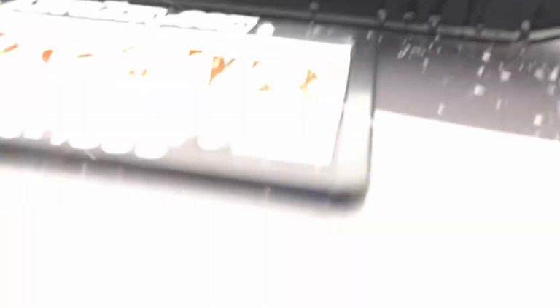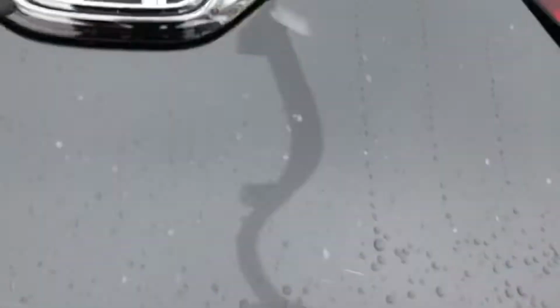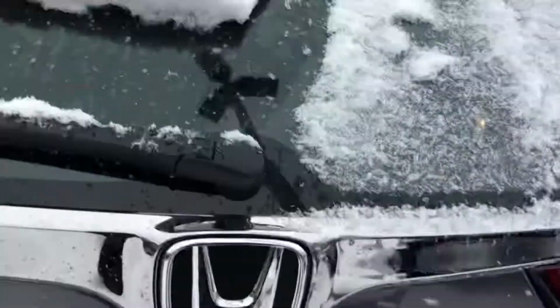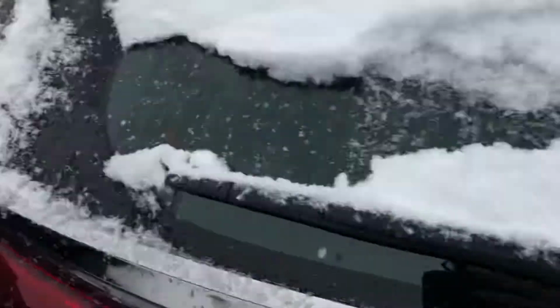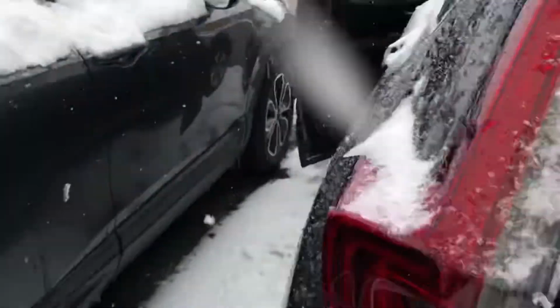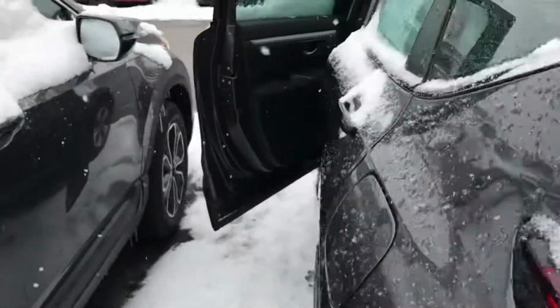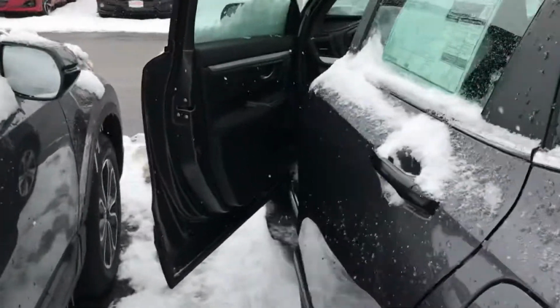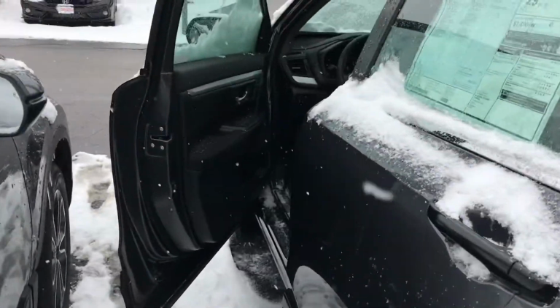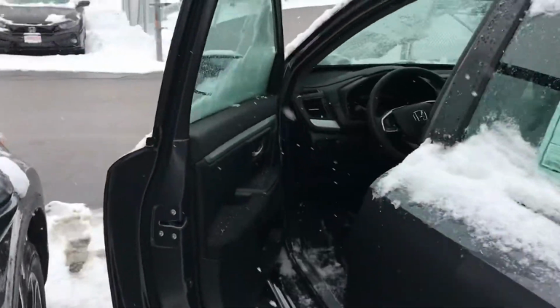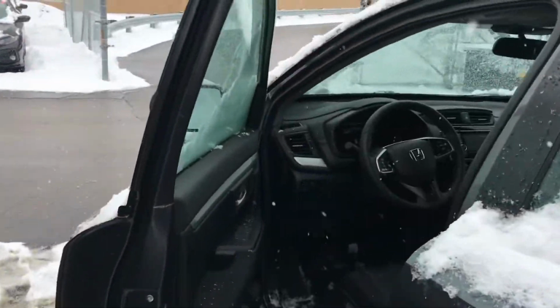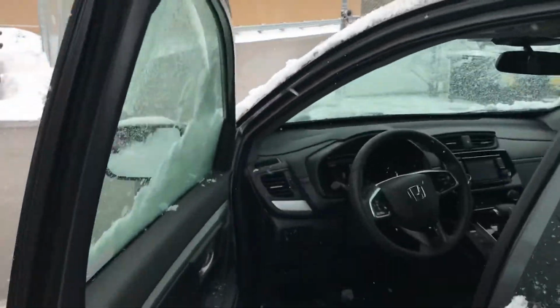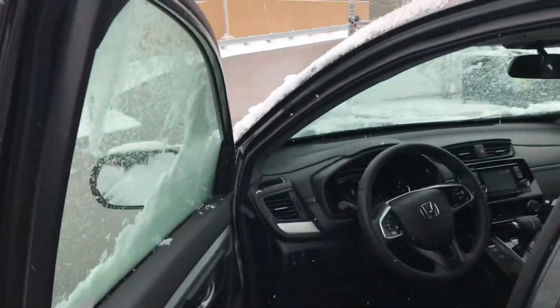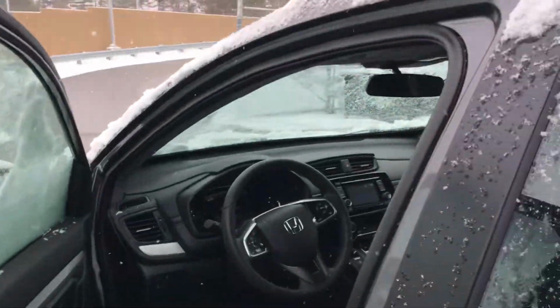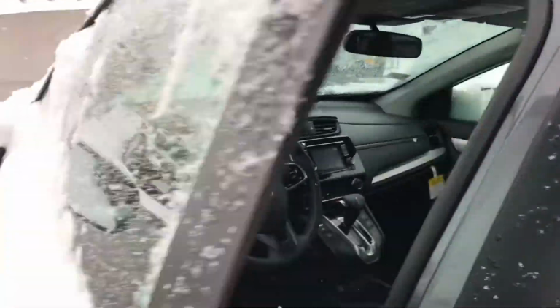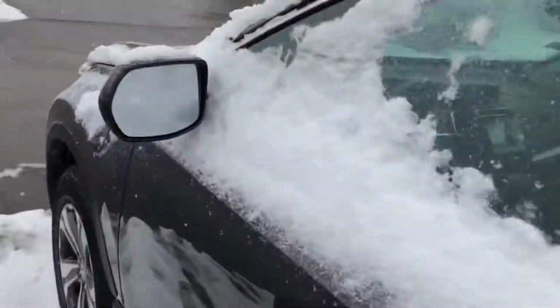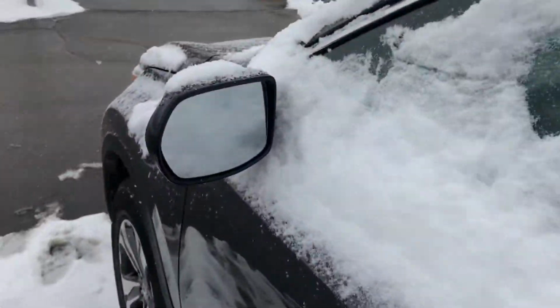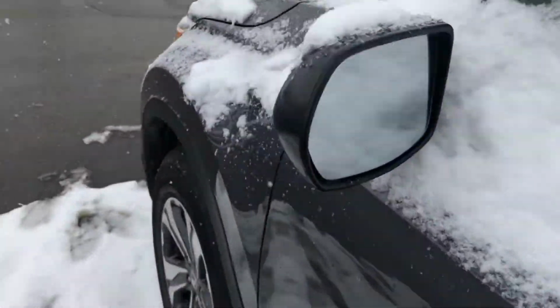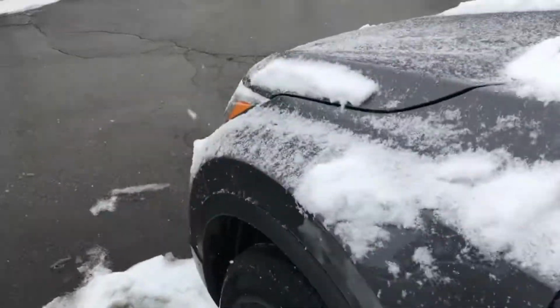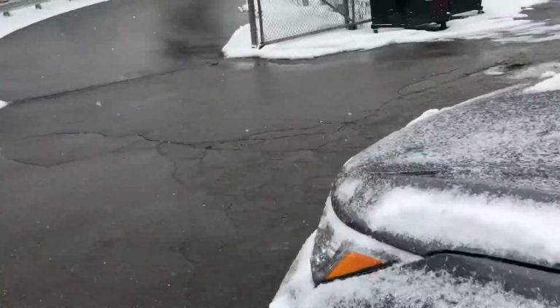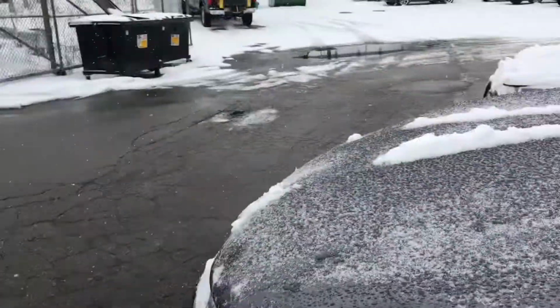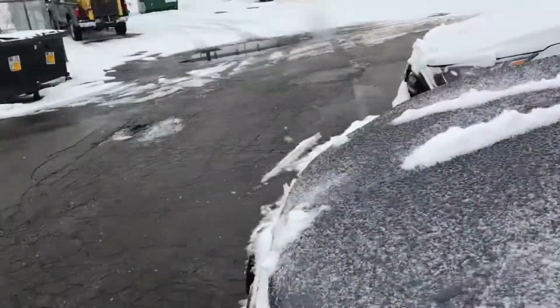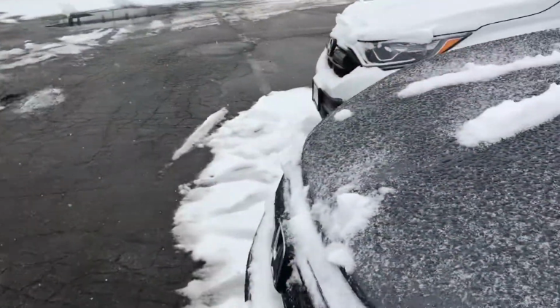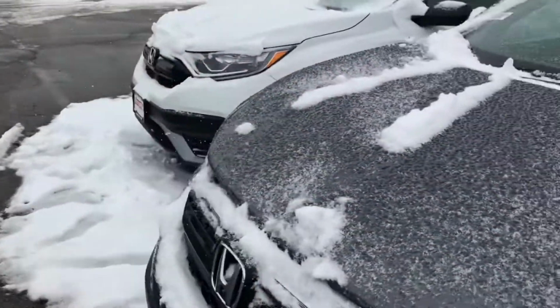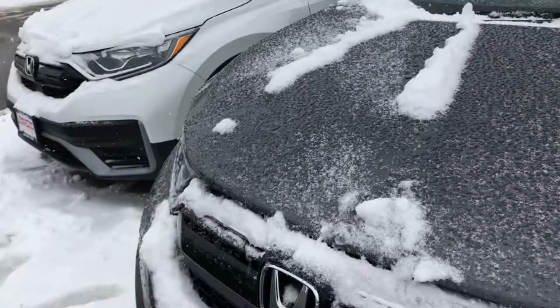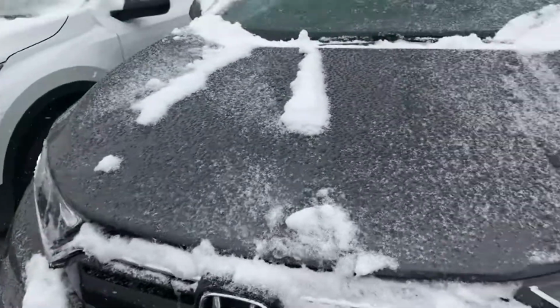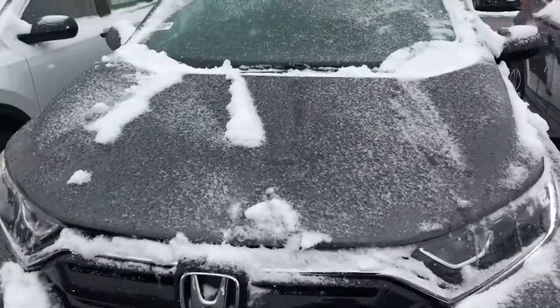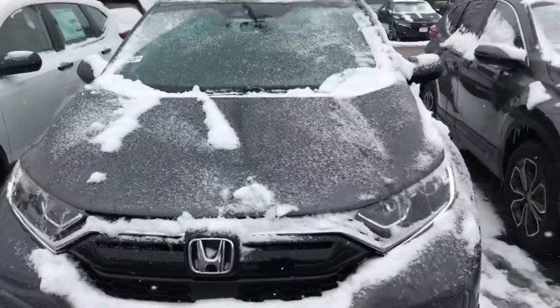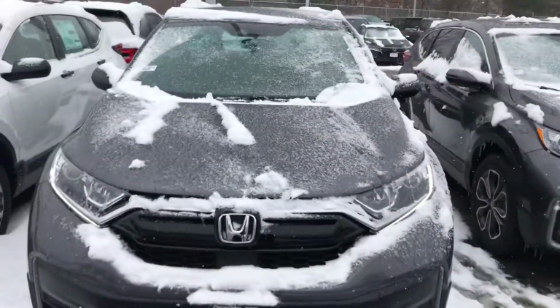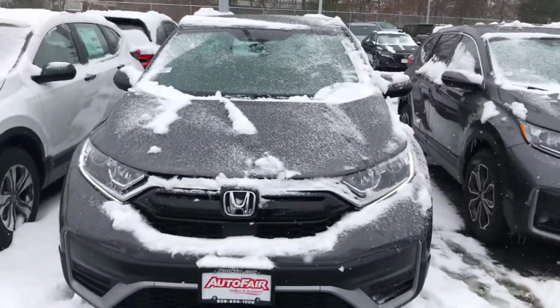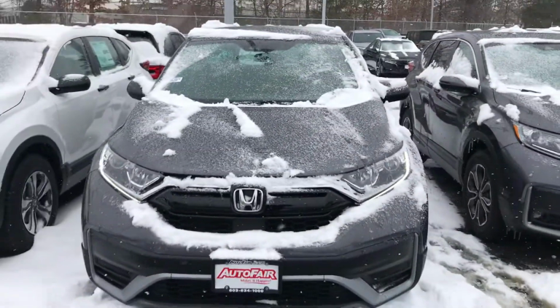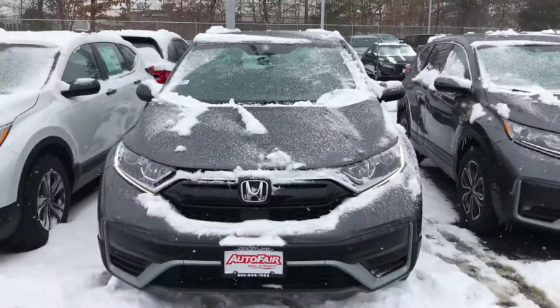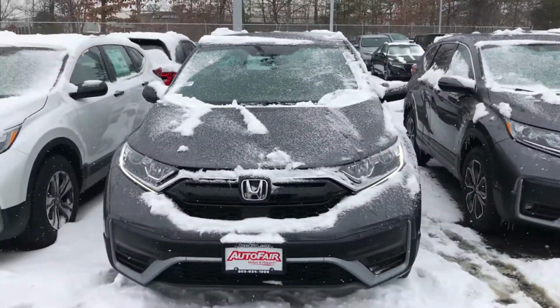Anyways, that was just a really quick look at this 2021 Honda CR-V. If you have any questions or would like me to go over any other feature of the vehicle, please let me know. My name is George — you can reach me at 603-943-9290. Thank you.